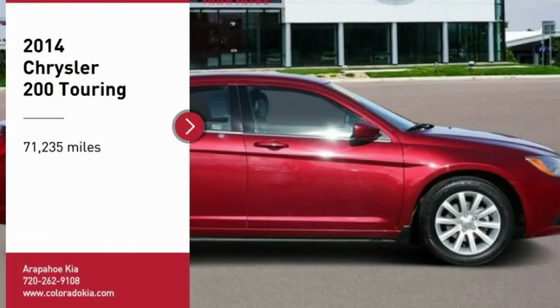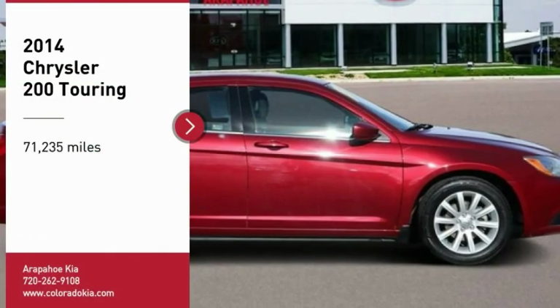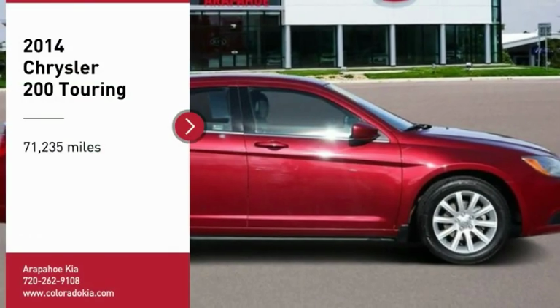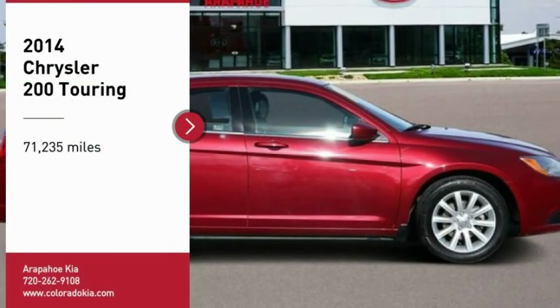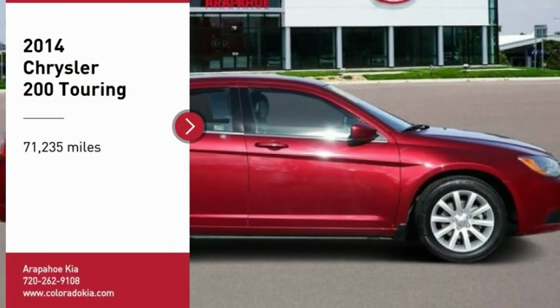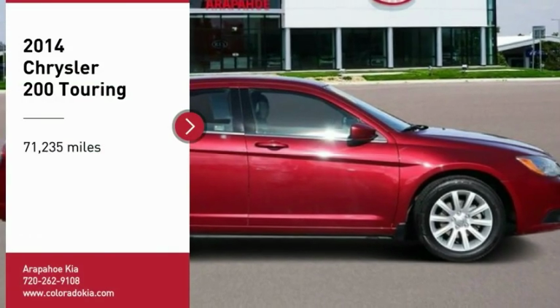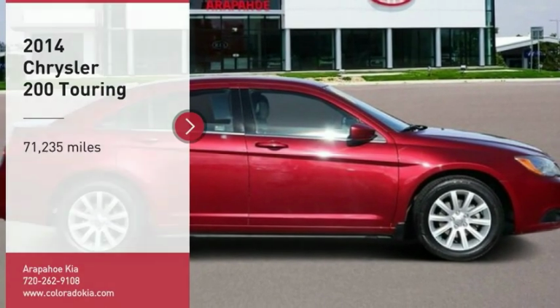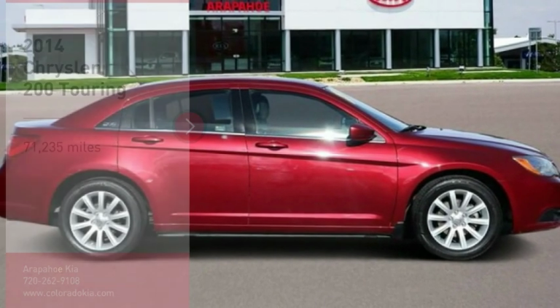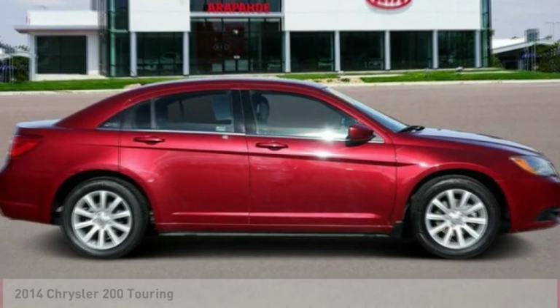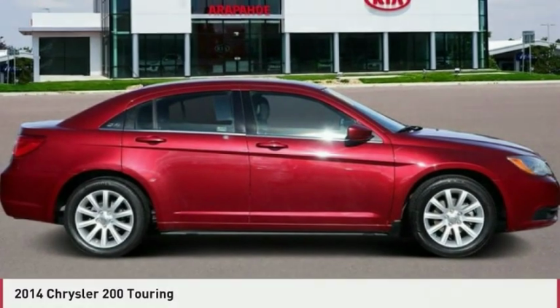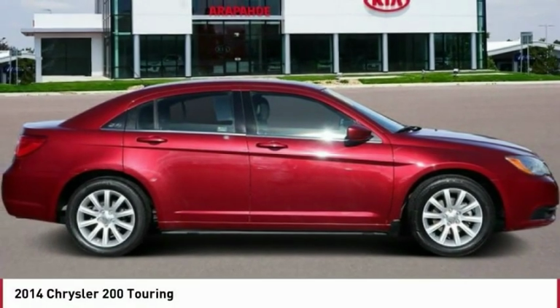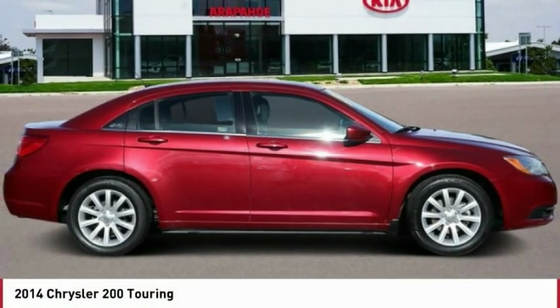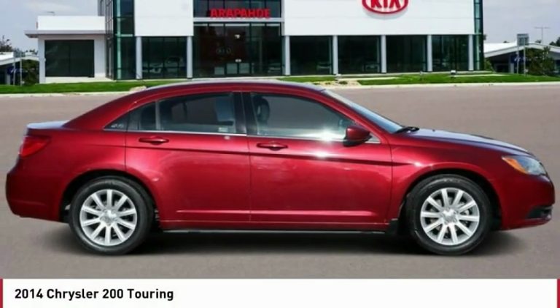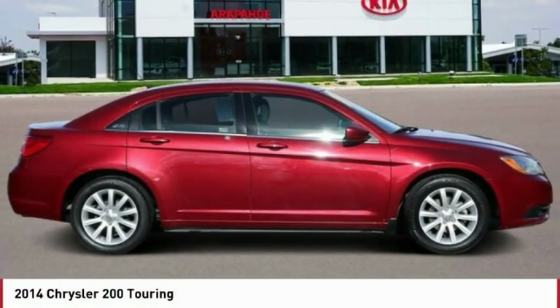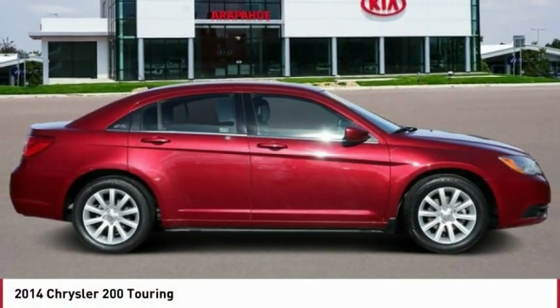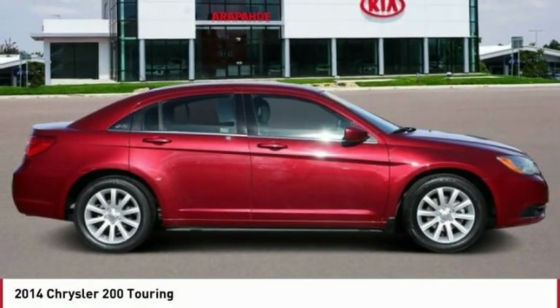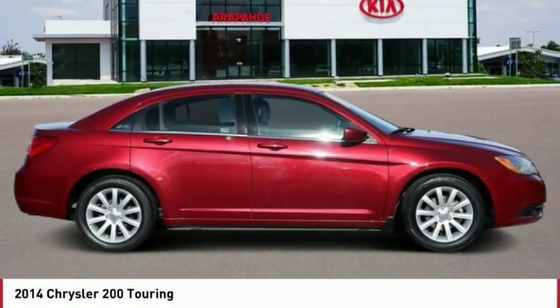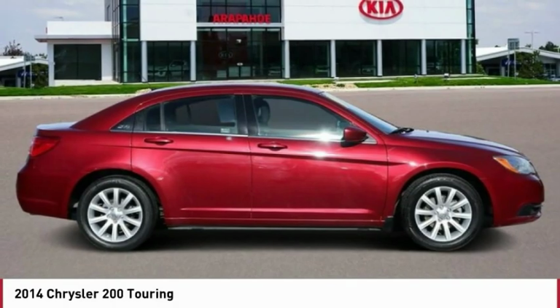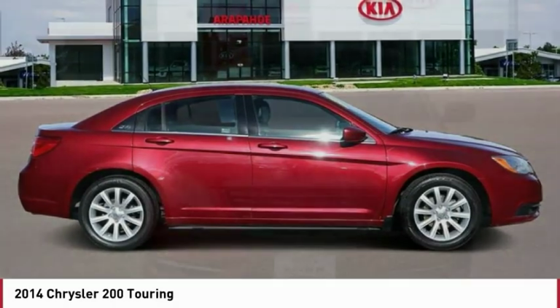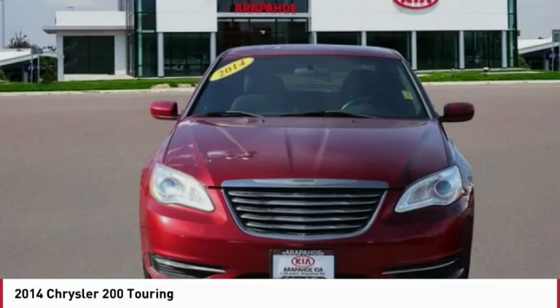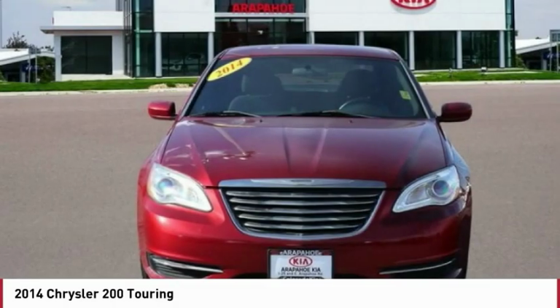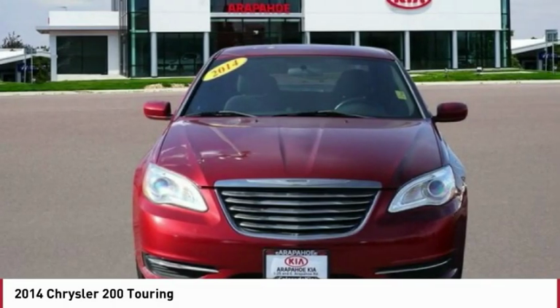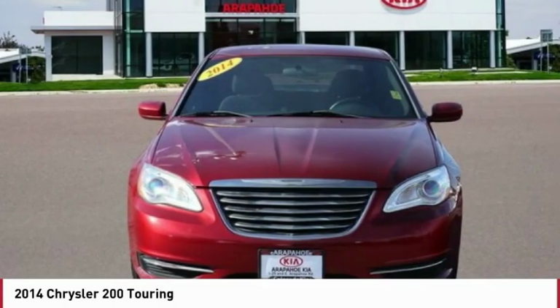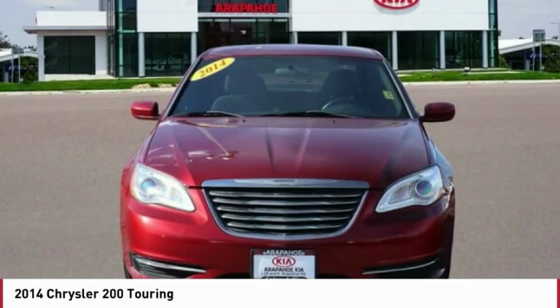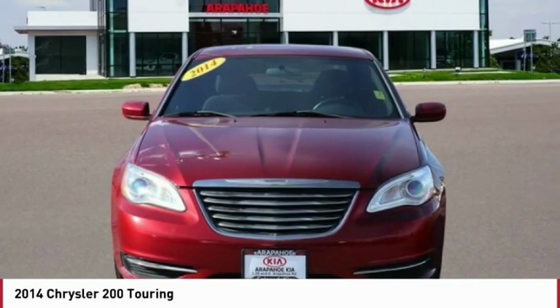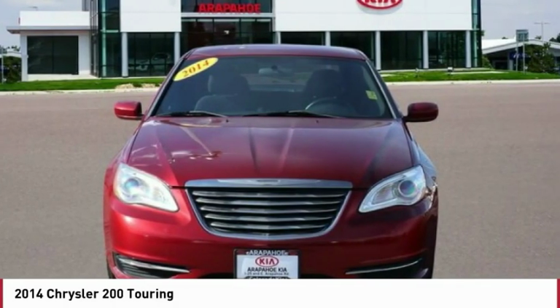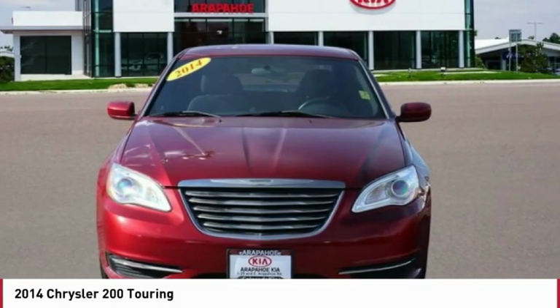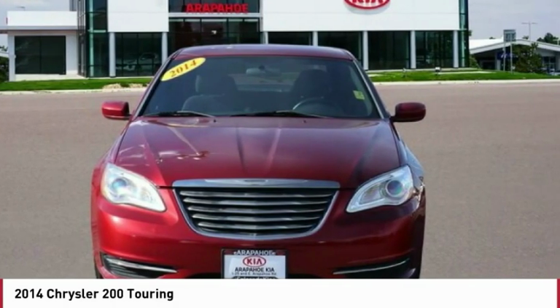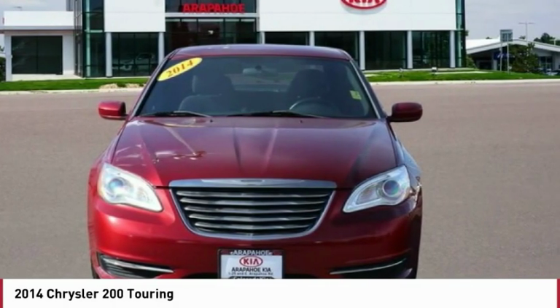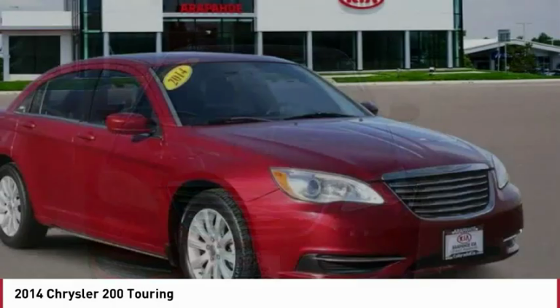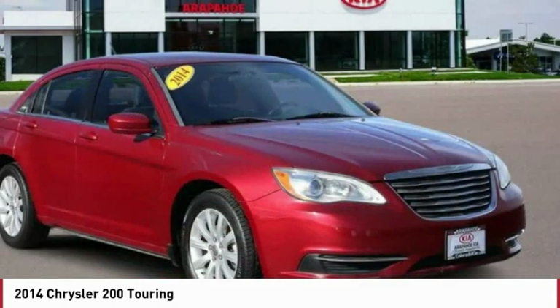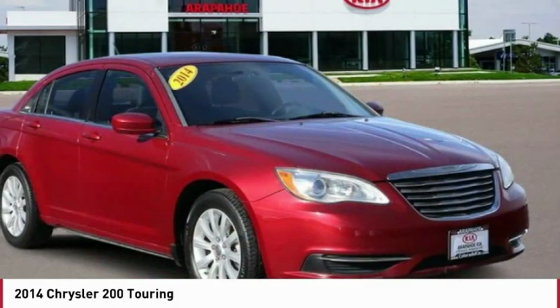Looking for the right vehicle? Check out the 2014 200. This mid-sized sedan from Chrysler is loaded with modern comforts.